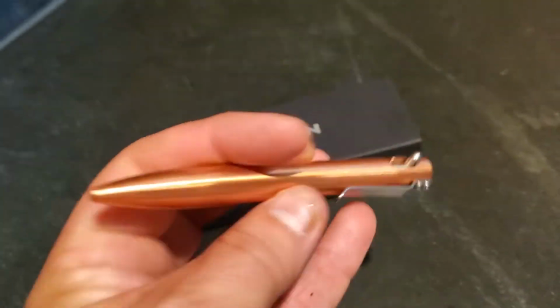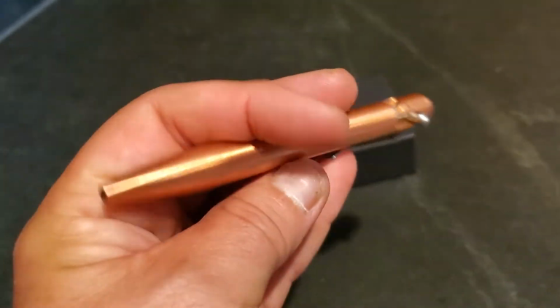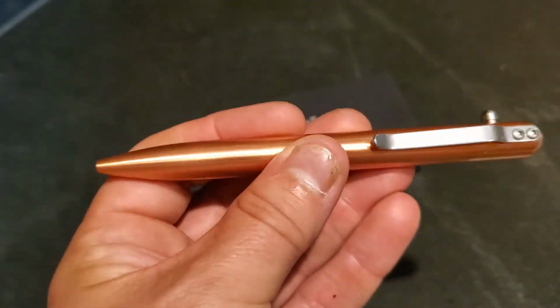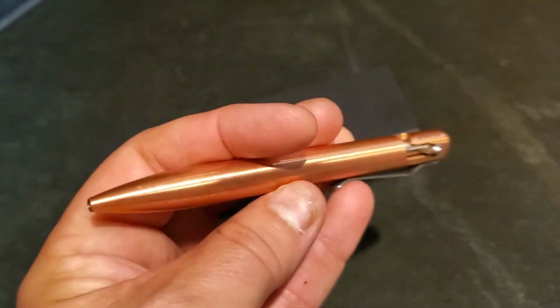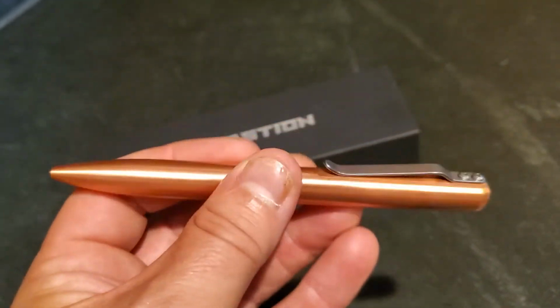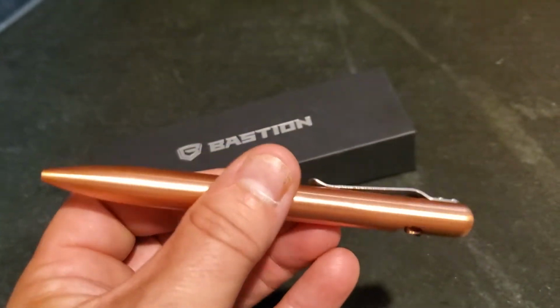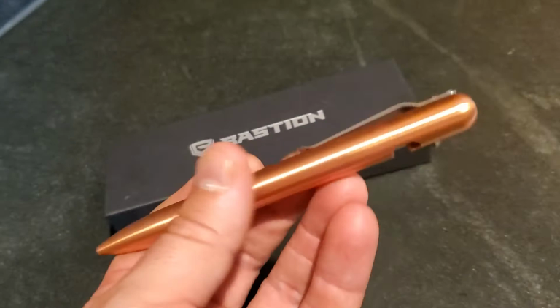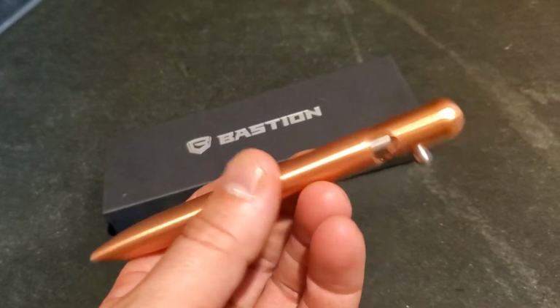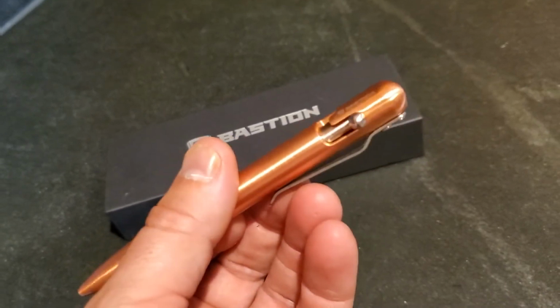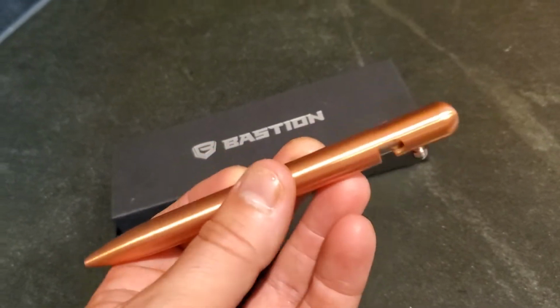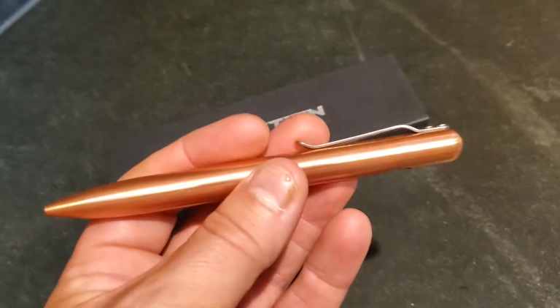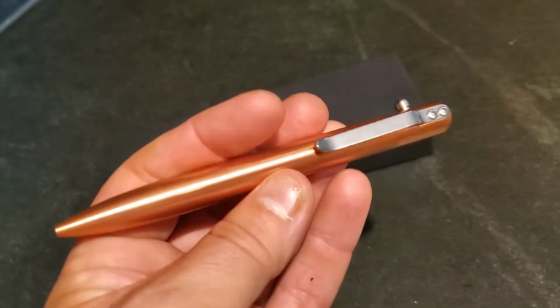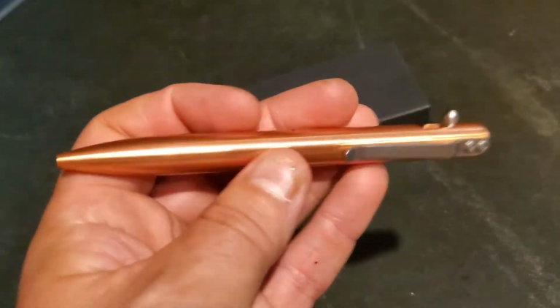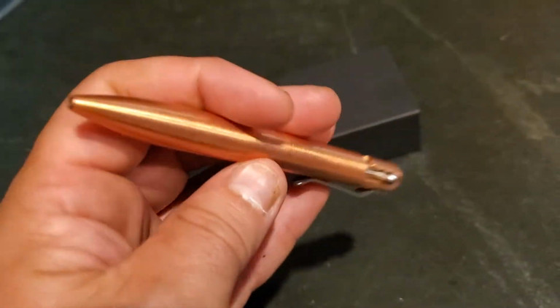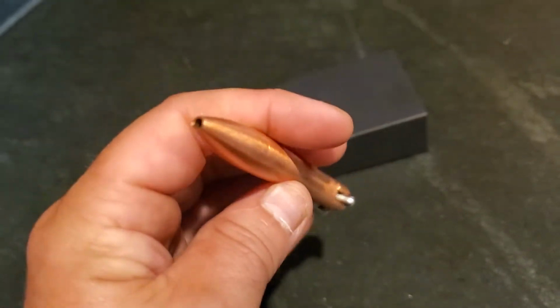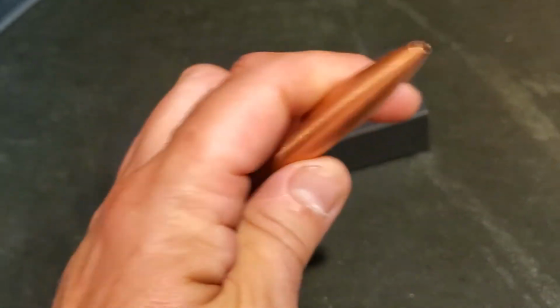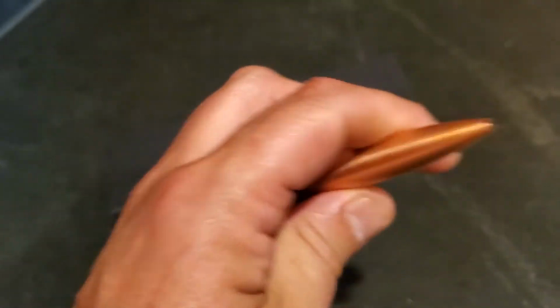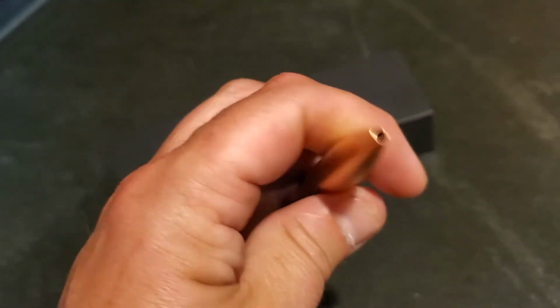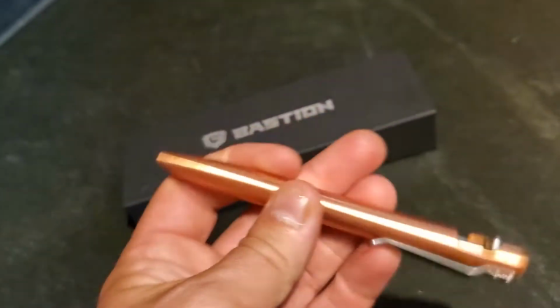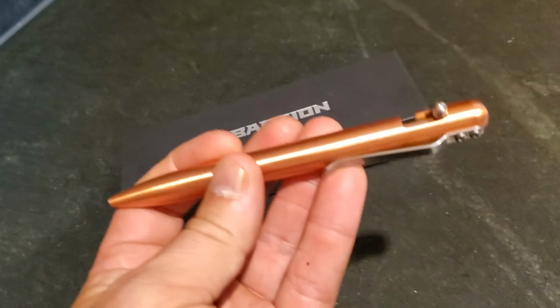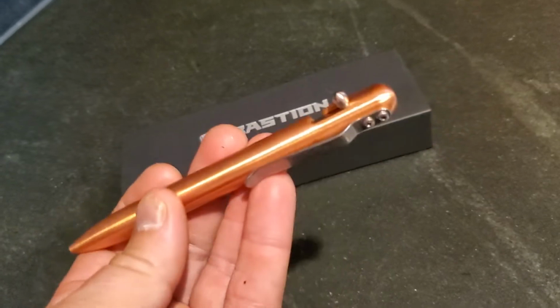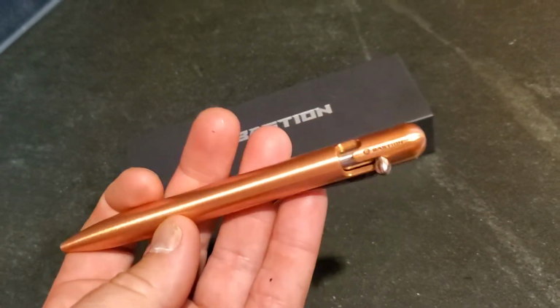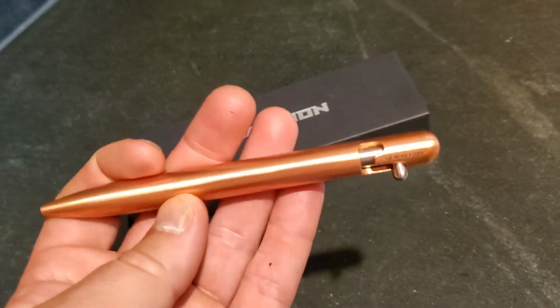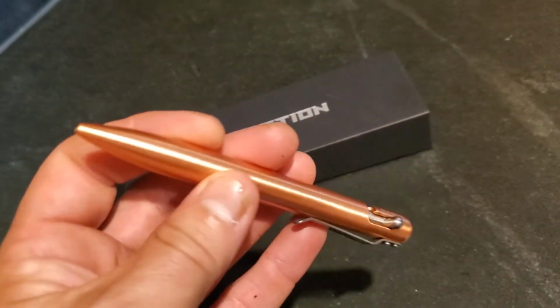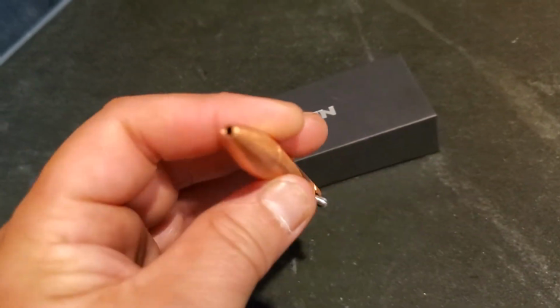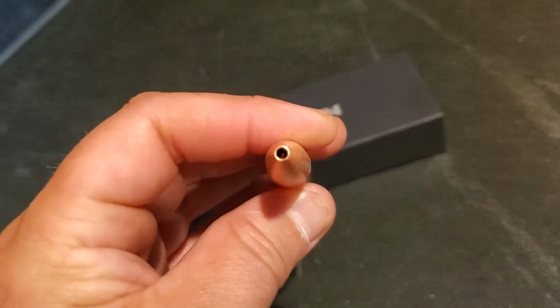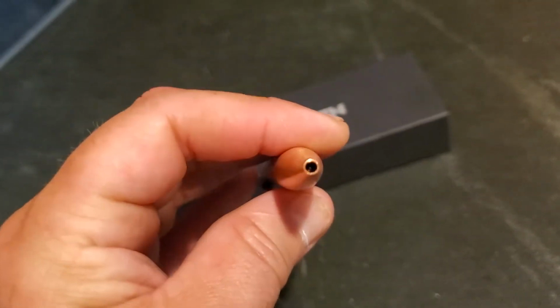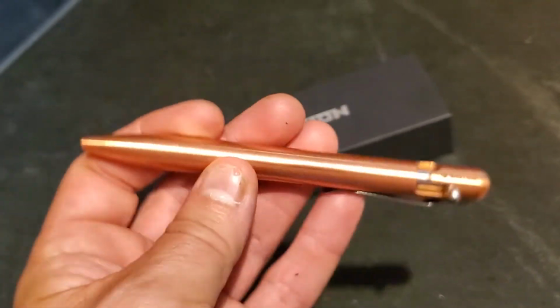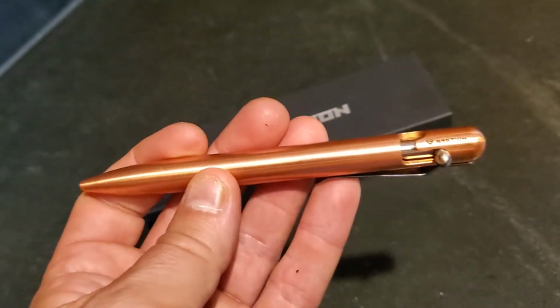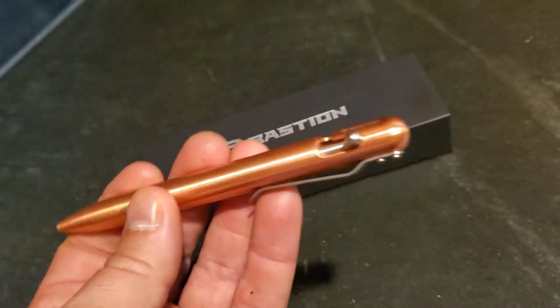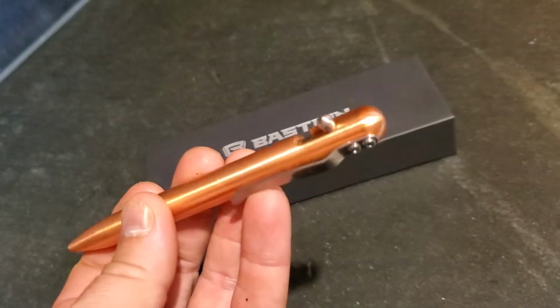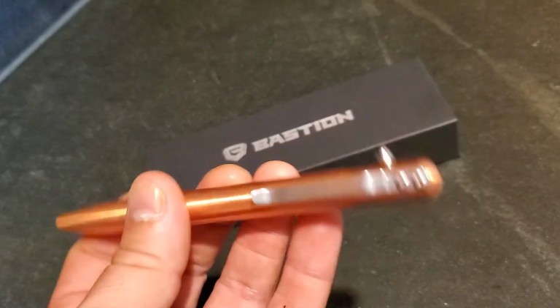They talk about it being an everyday carry pen, and because it's so sturdy and heavy you can also use it from a self-defence point of view or to break glass in an emergency.